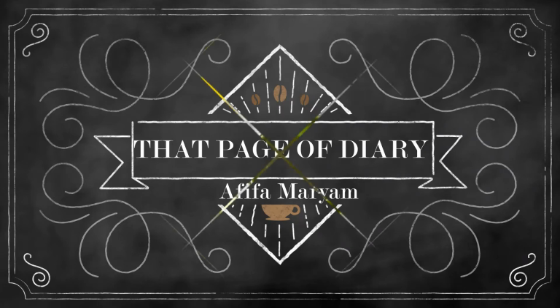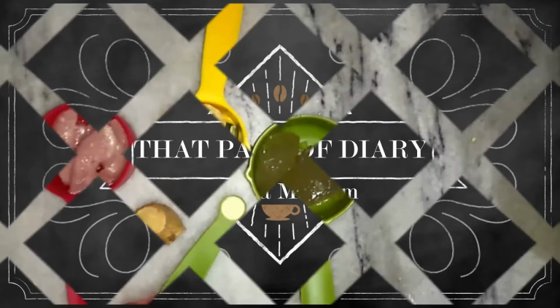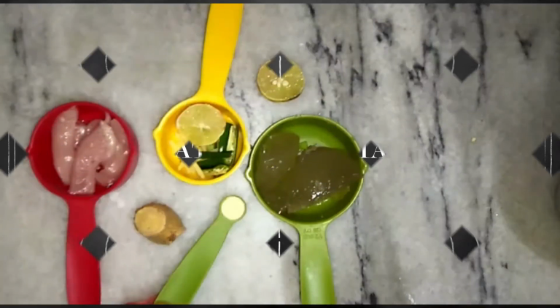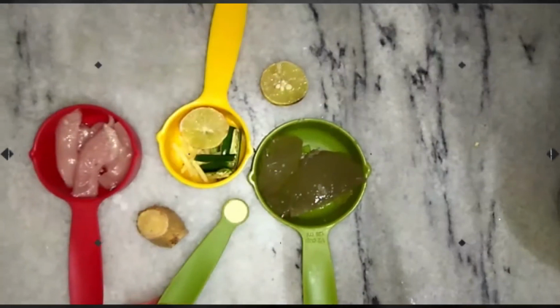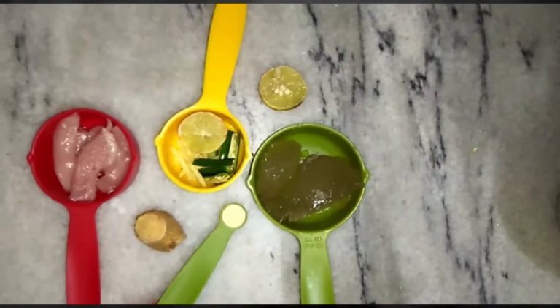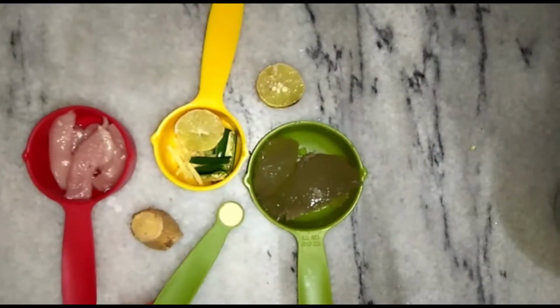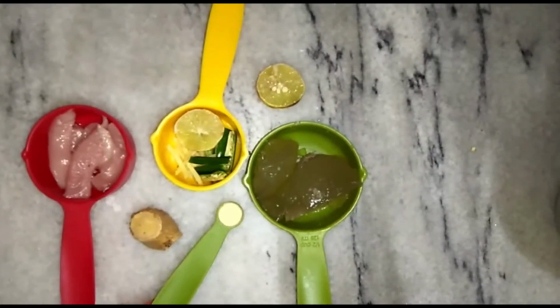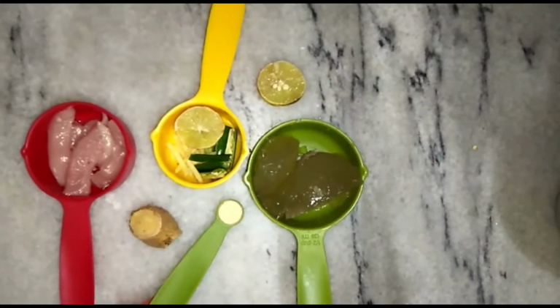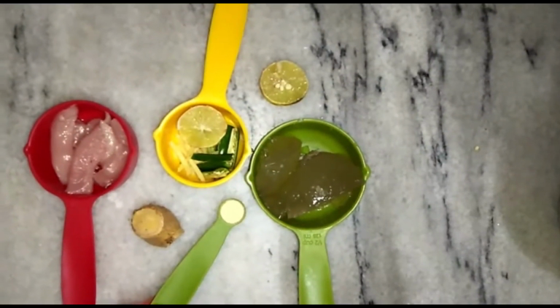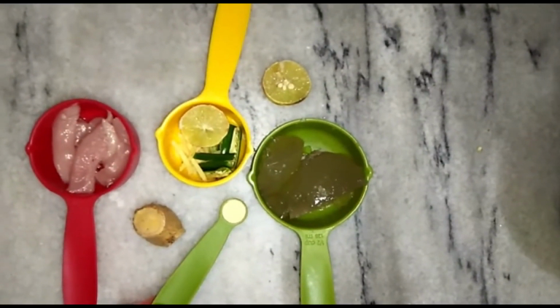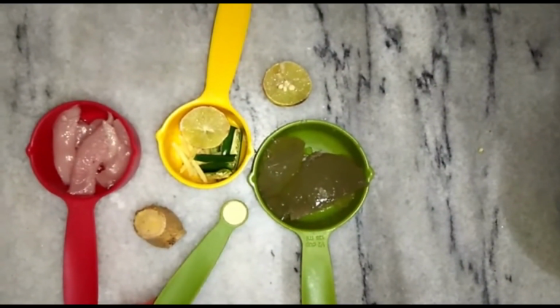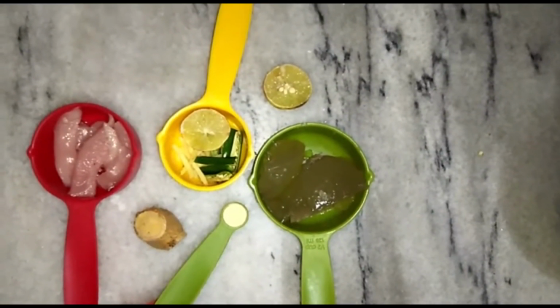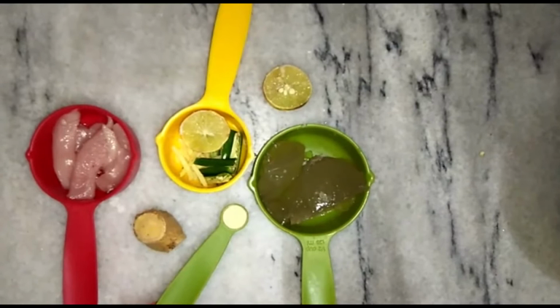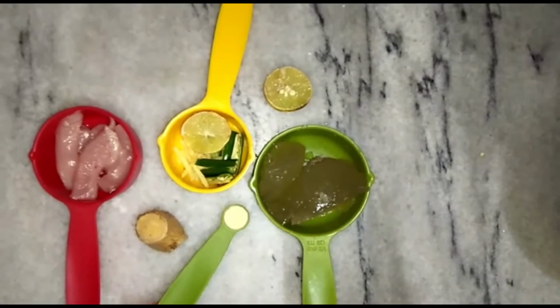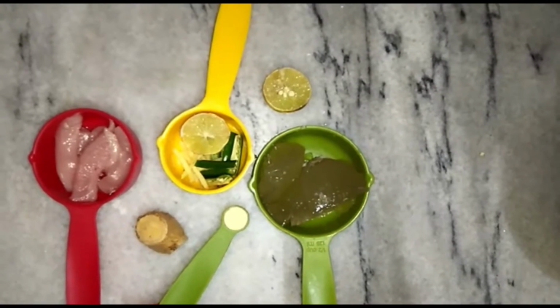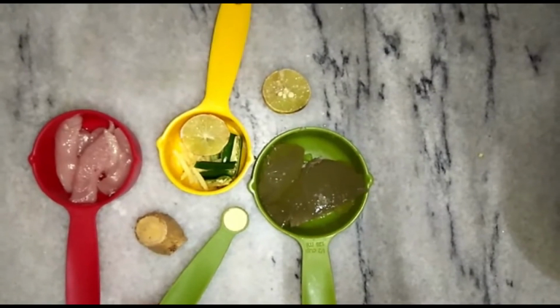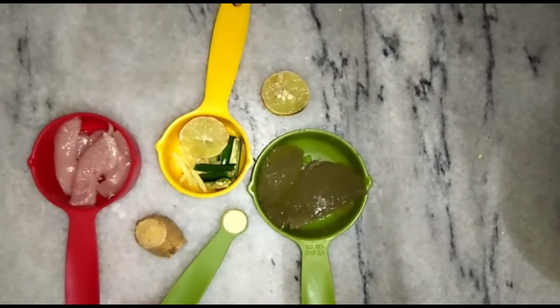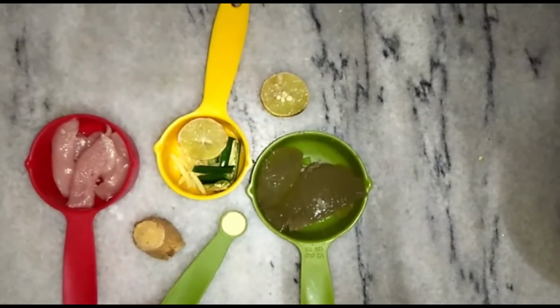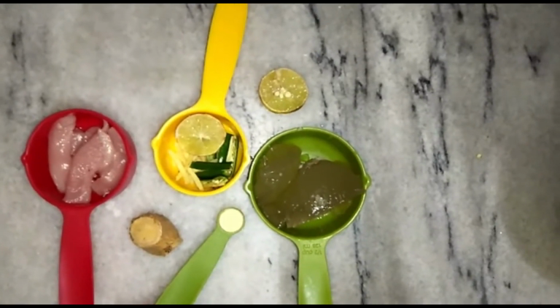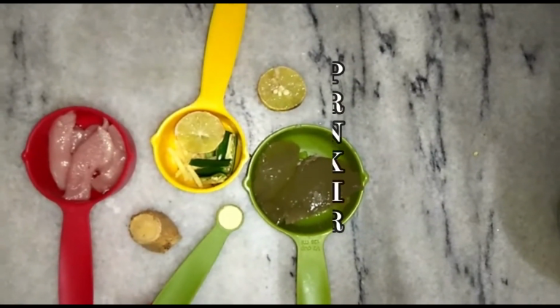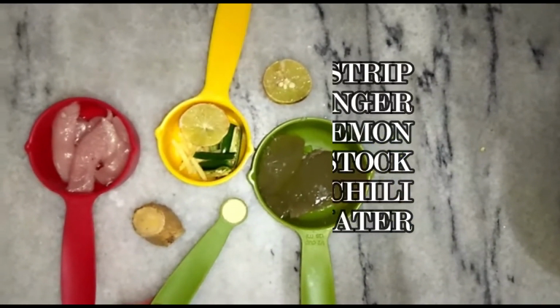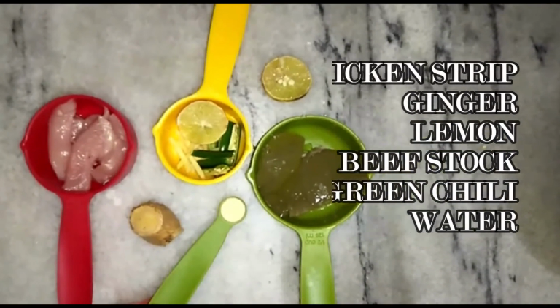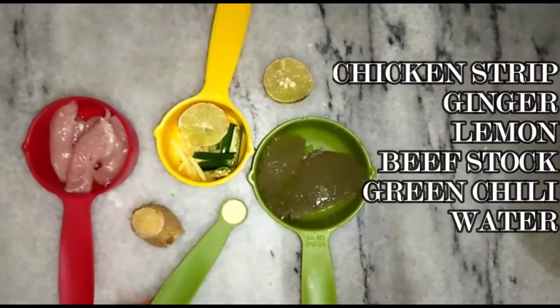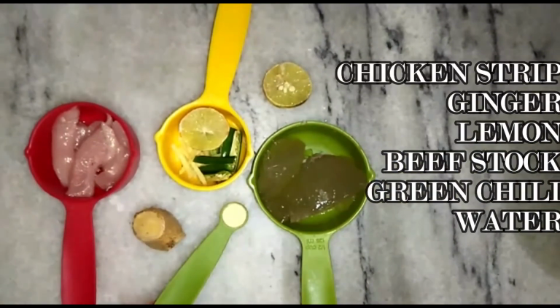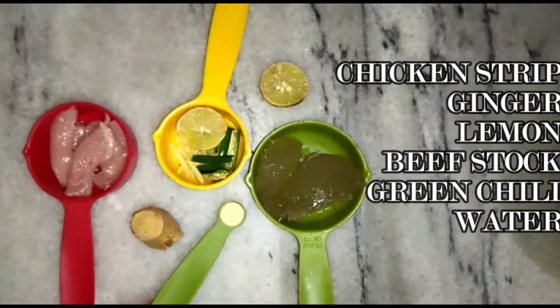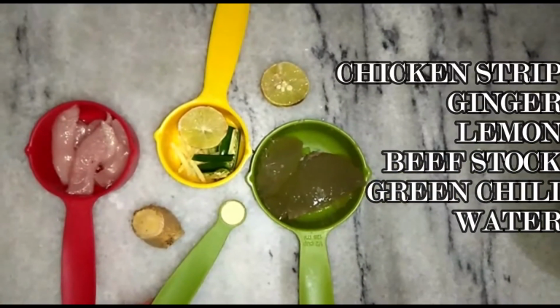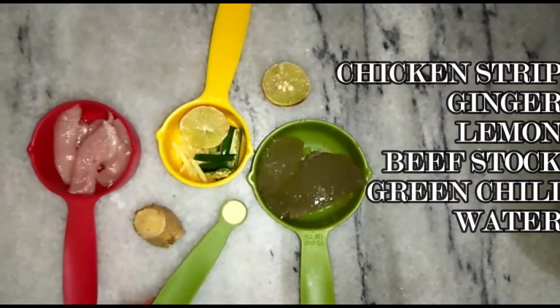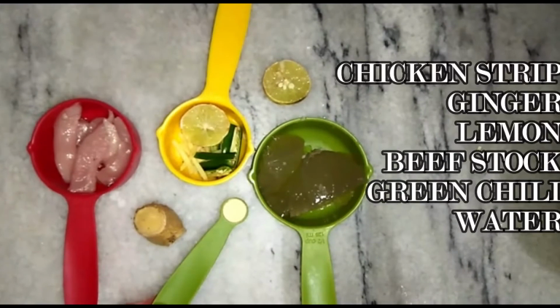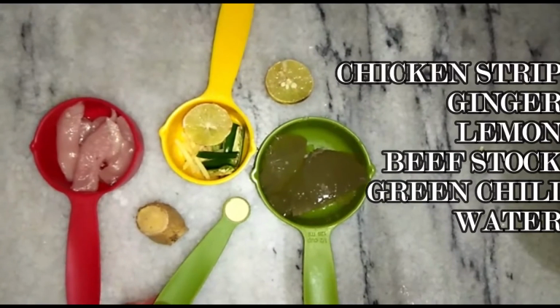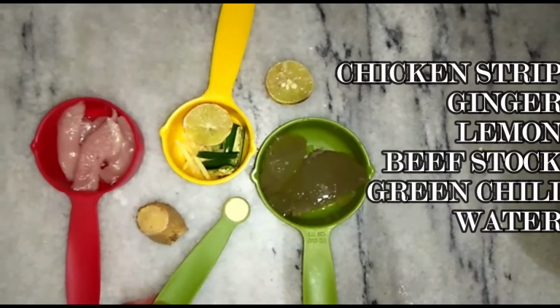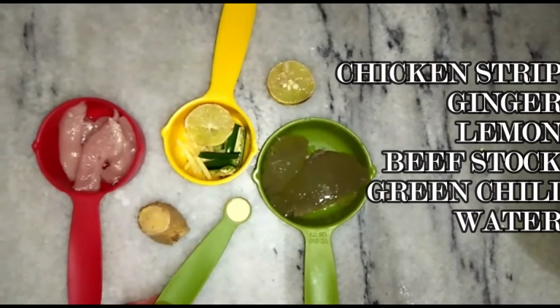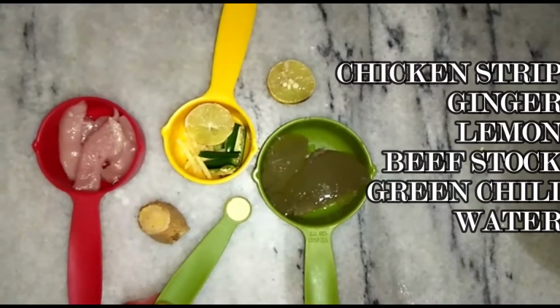Let's see the ingredients that are required. They are in front of you. It is very simple ingredients and very easy to prepare. Let's start.